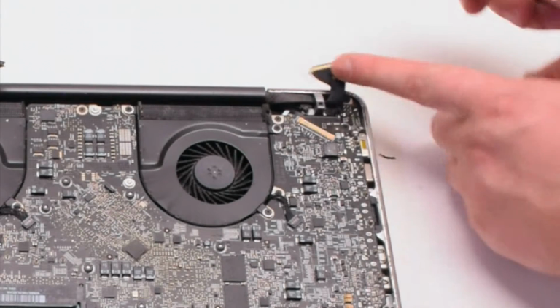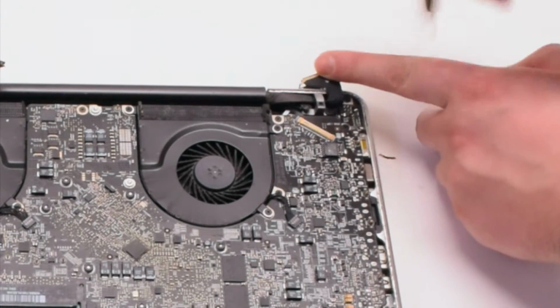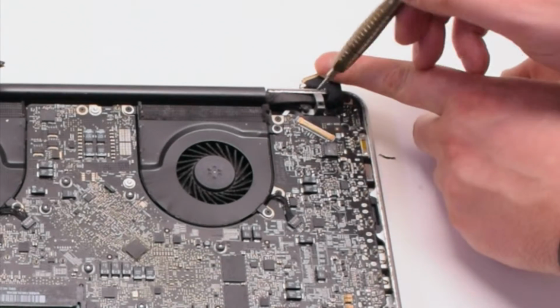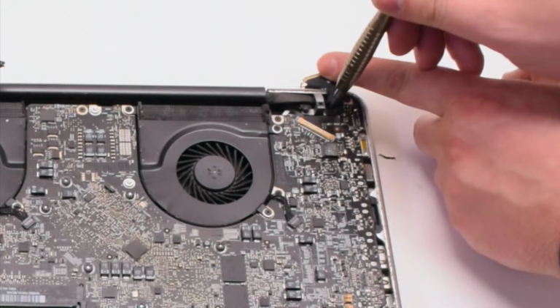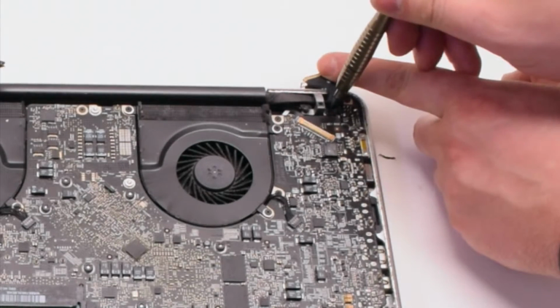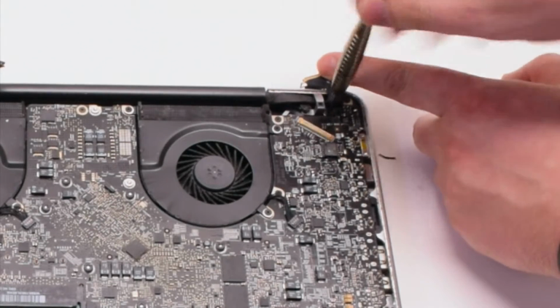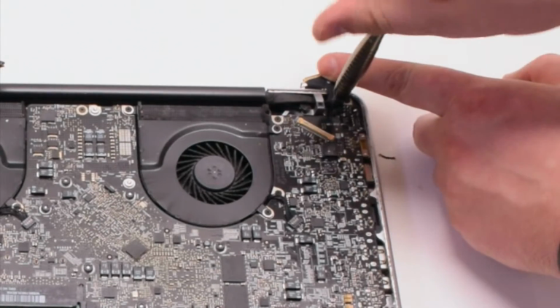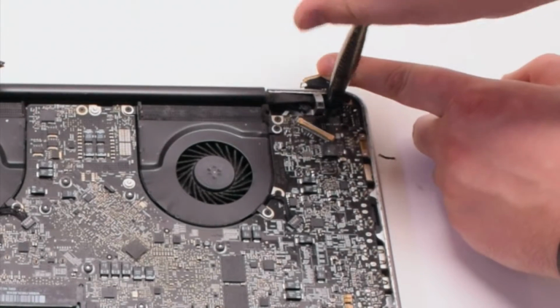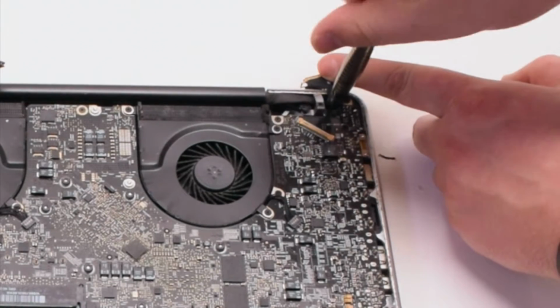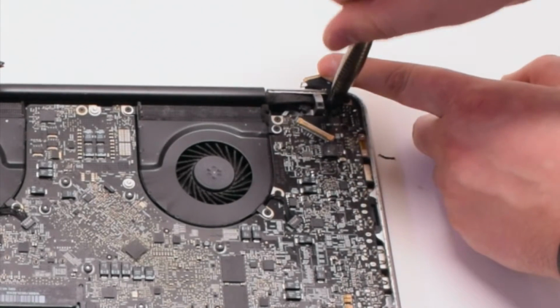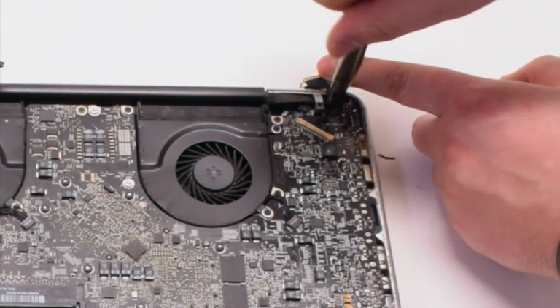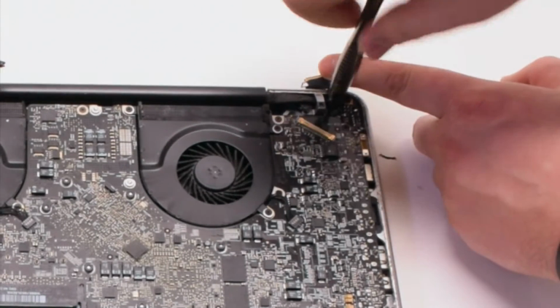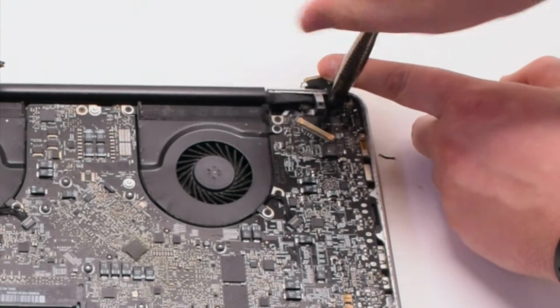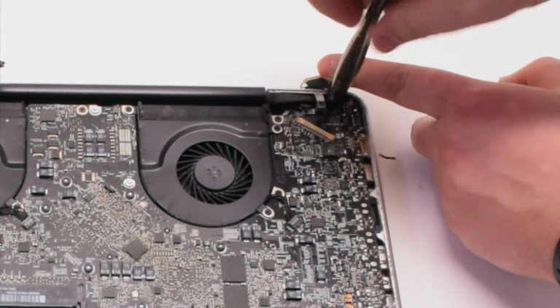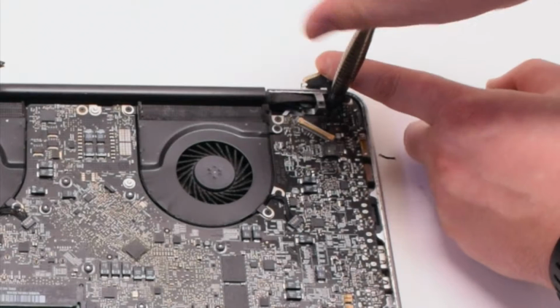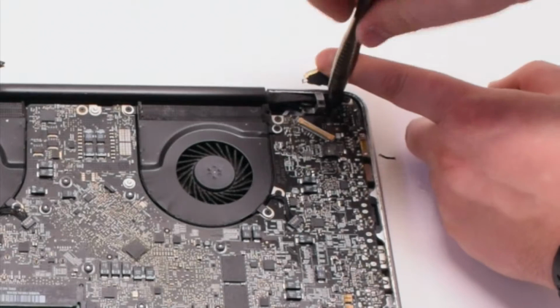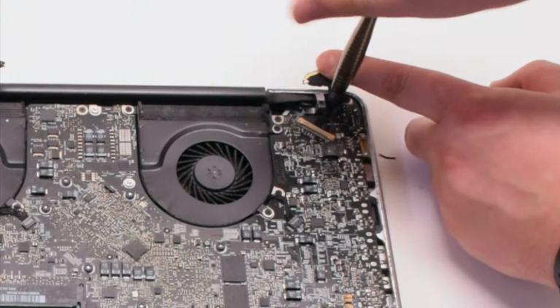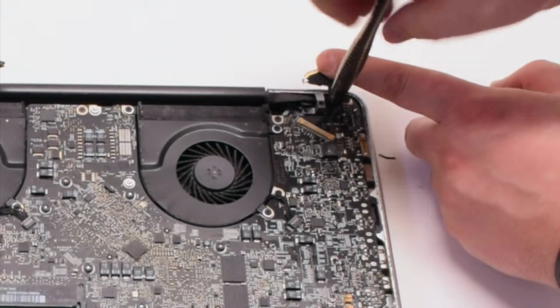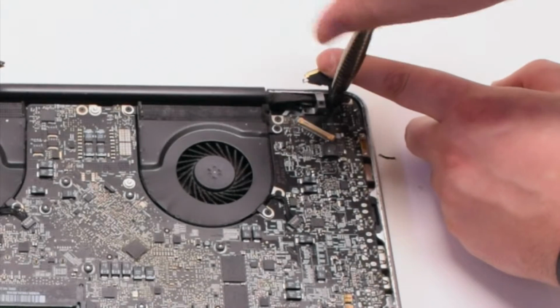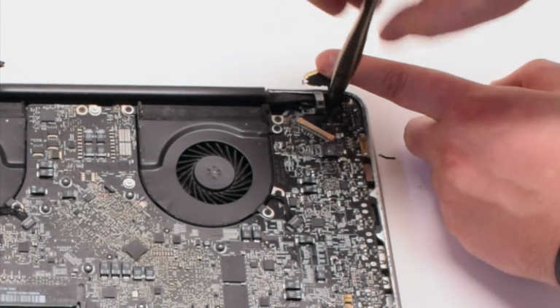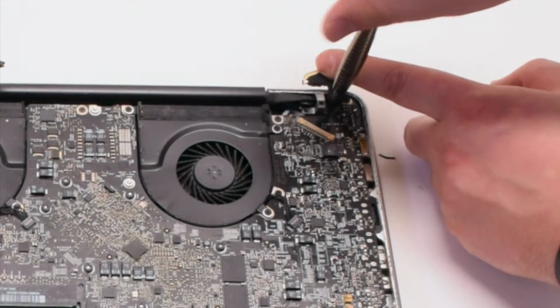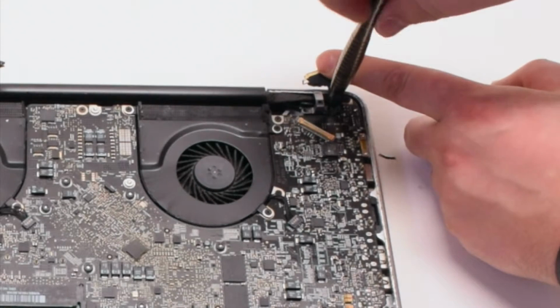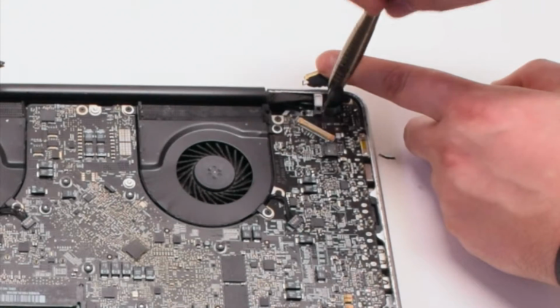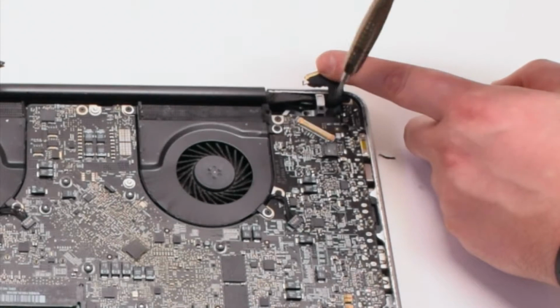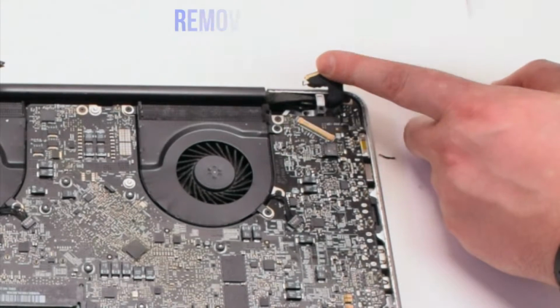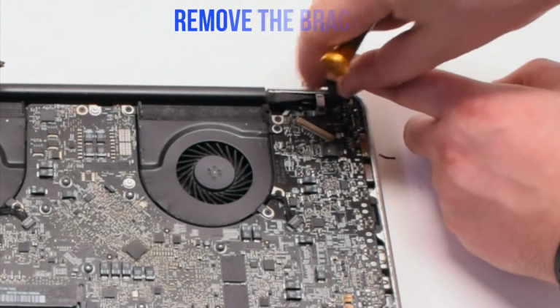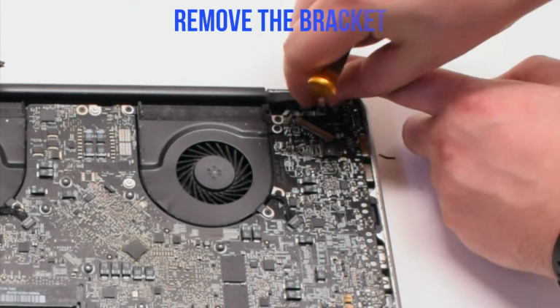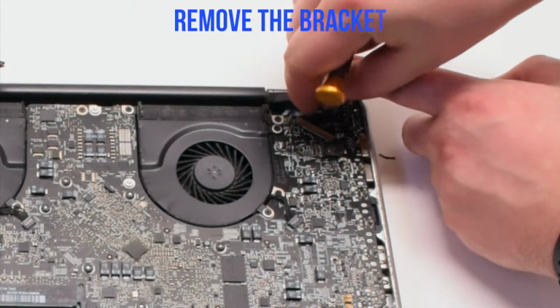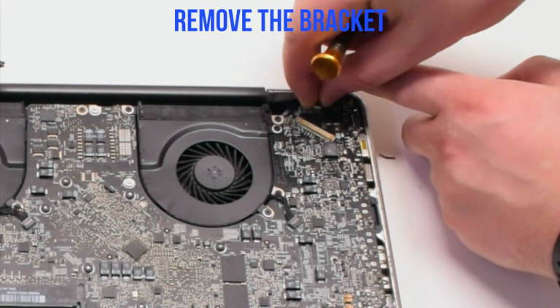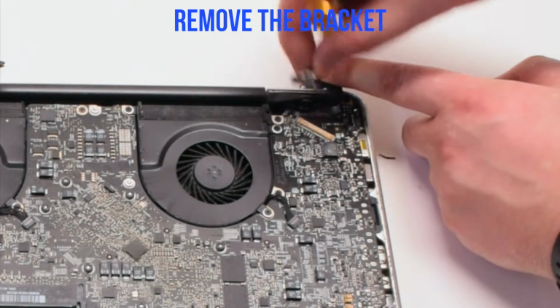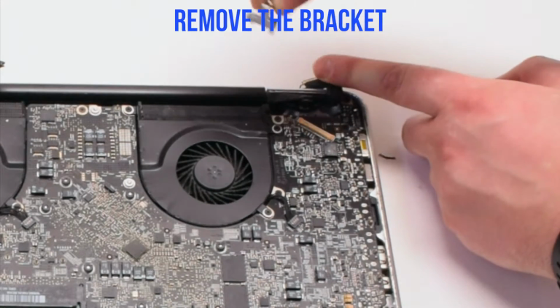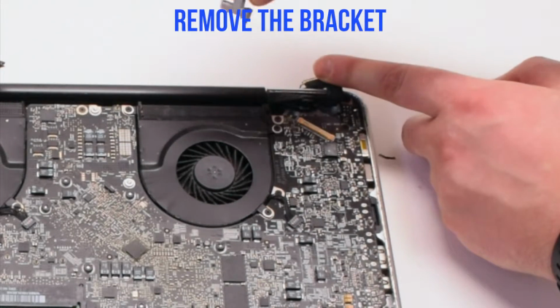The second screw you can unscrew but leave it in the bracket — this will be easier to track it. Now let's remove the bracket.